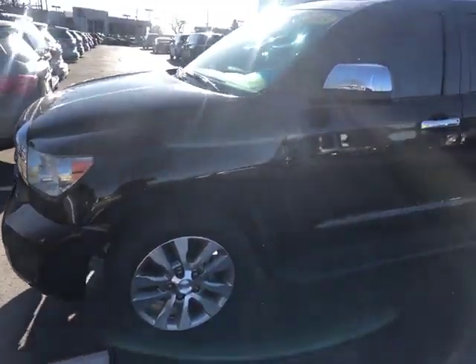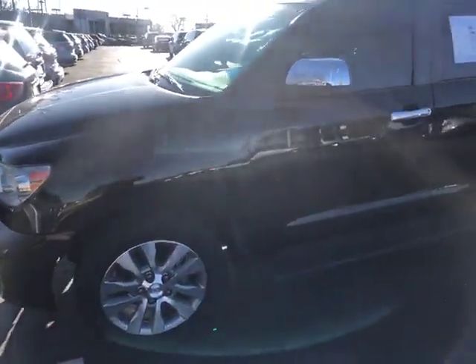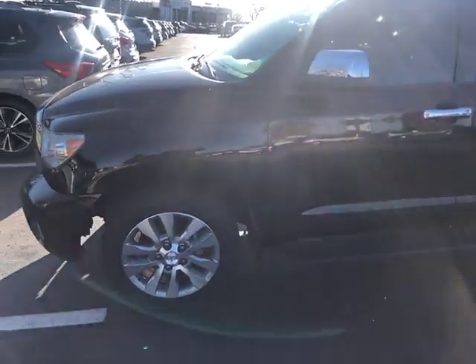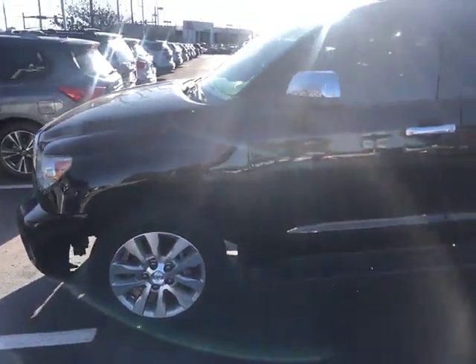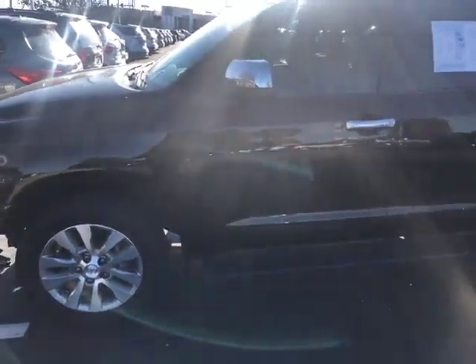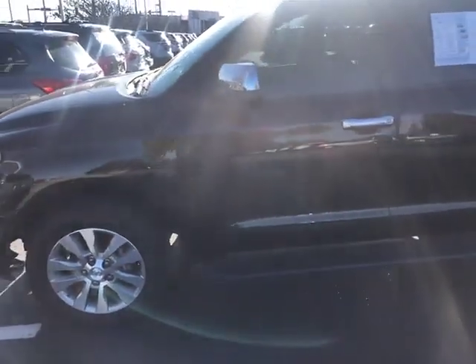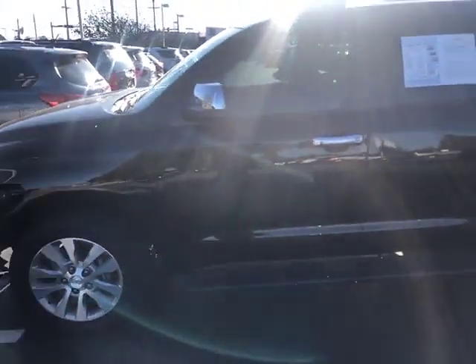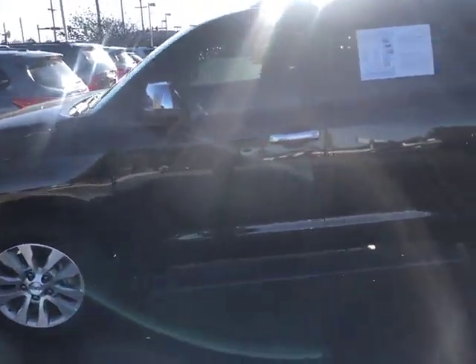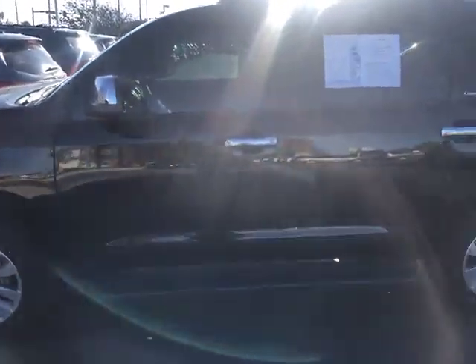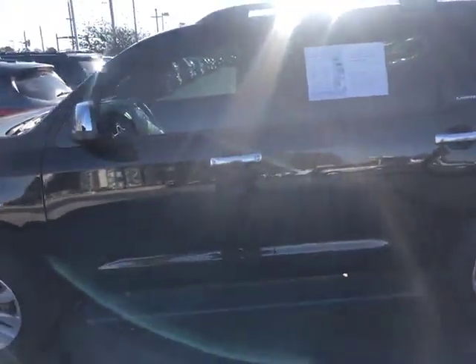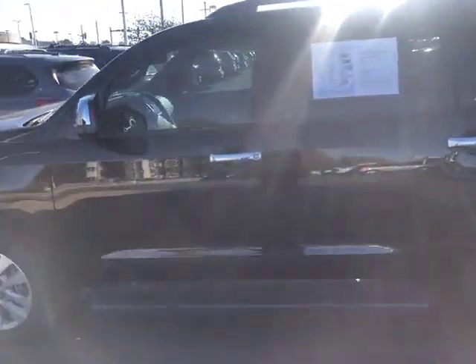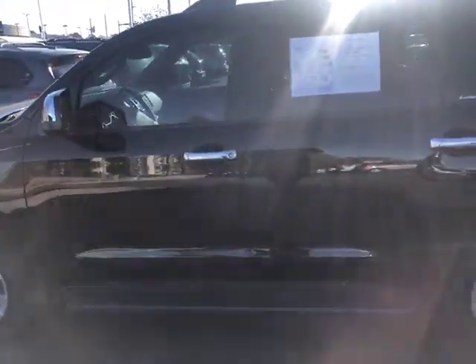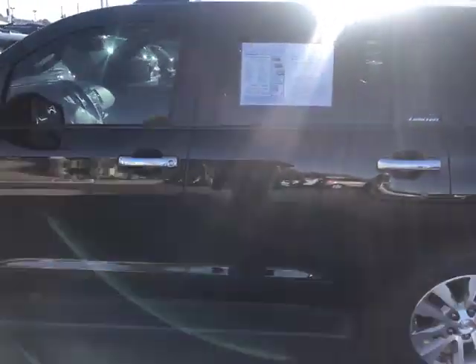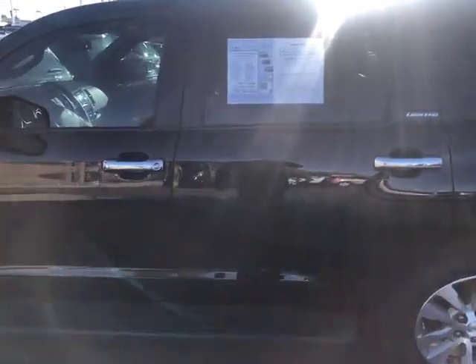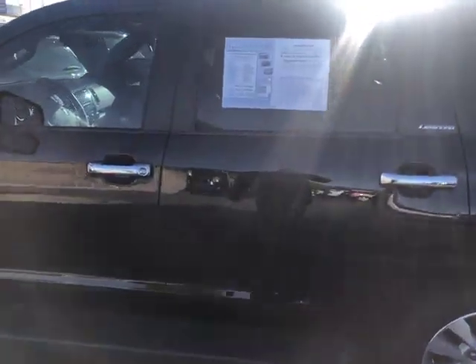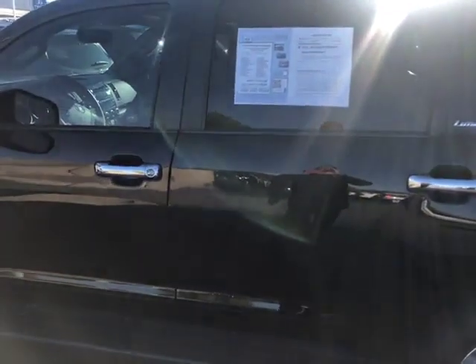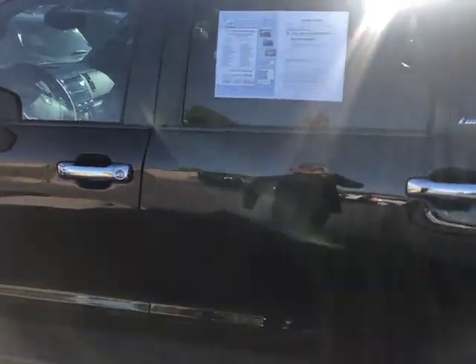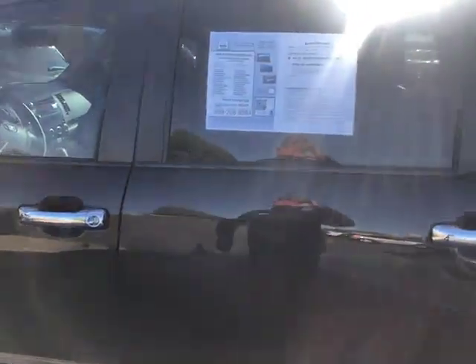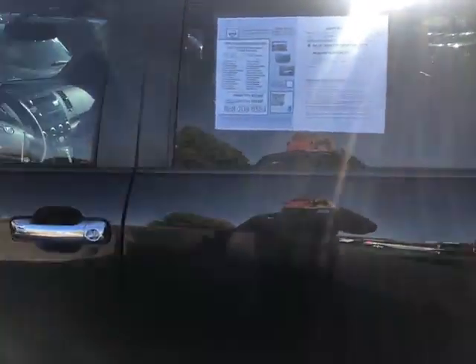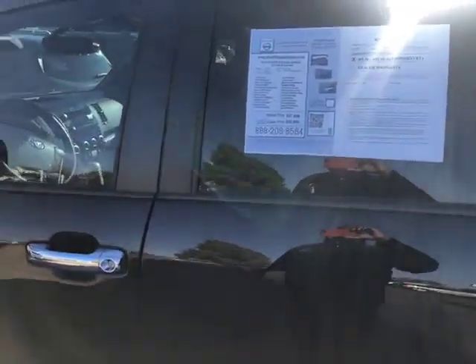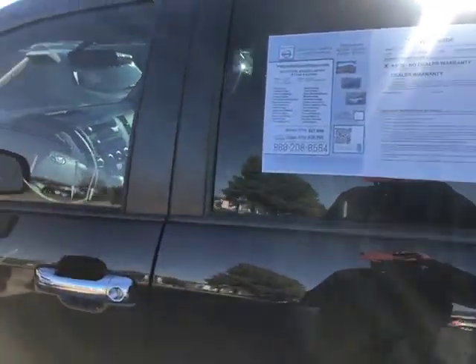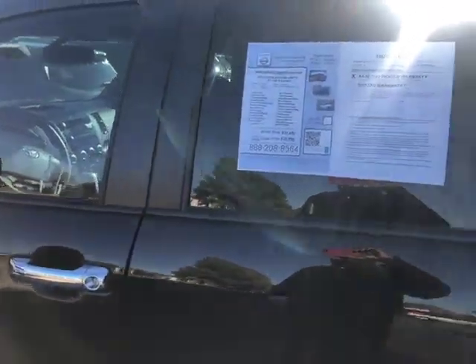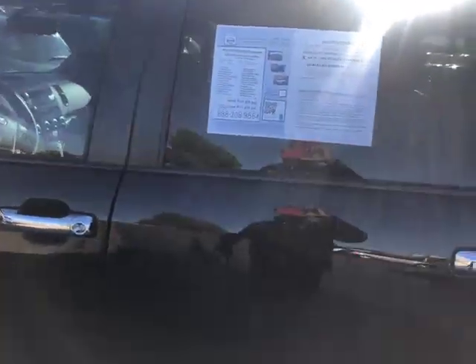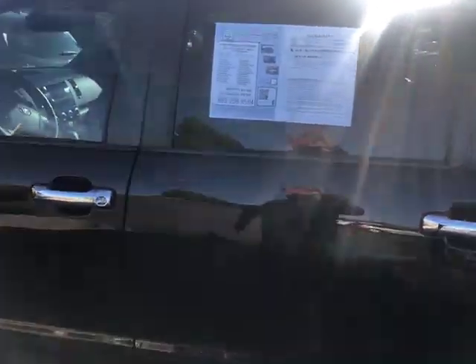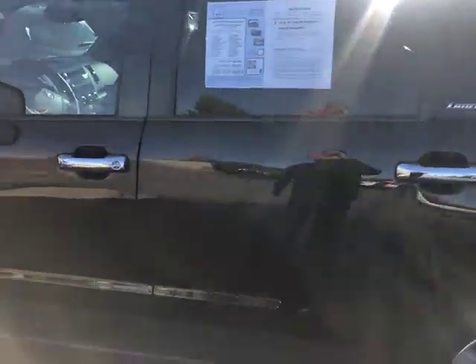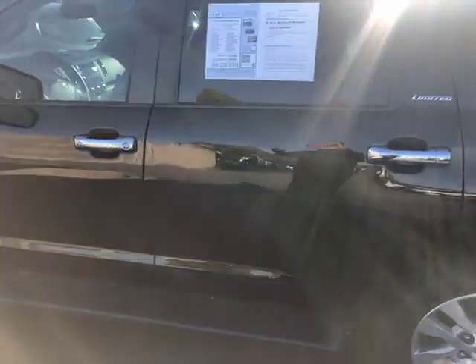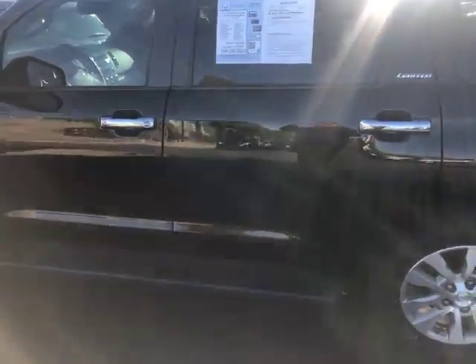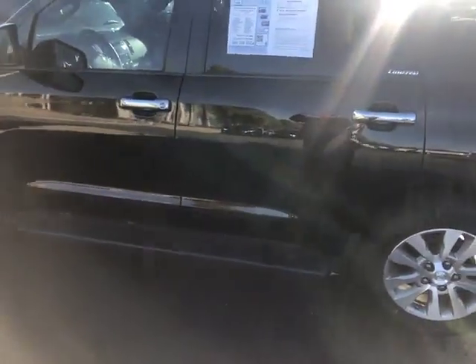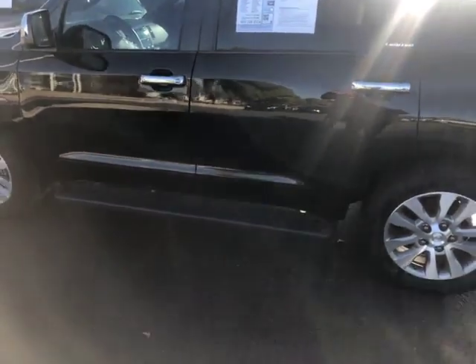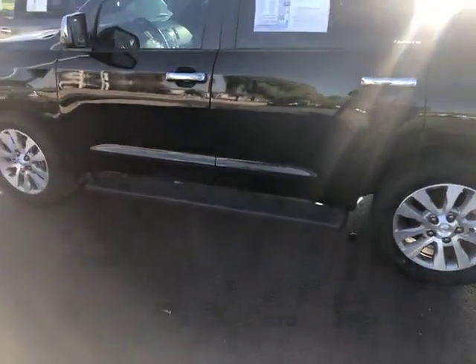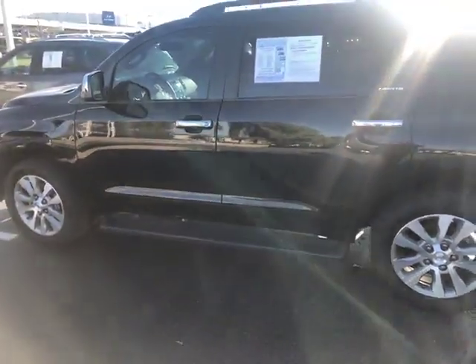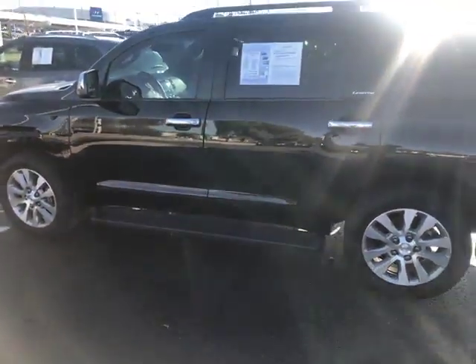Got your V8 engine, 5.7 liter V8. Got about 79,167 miles on here.